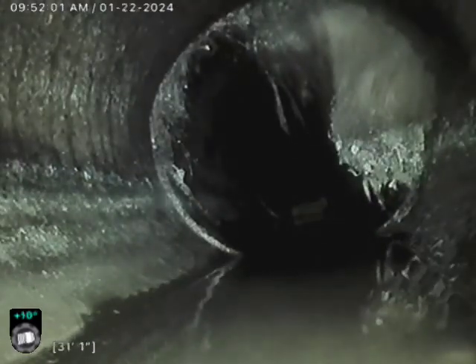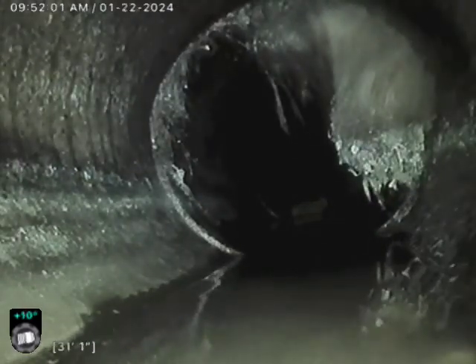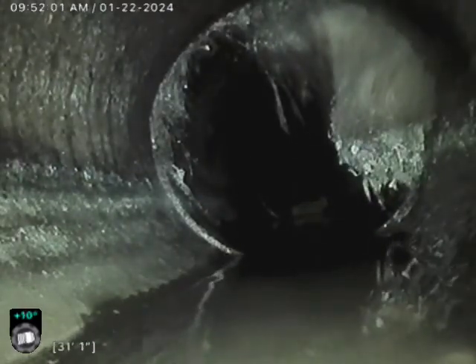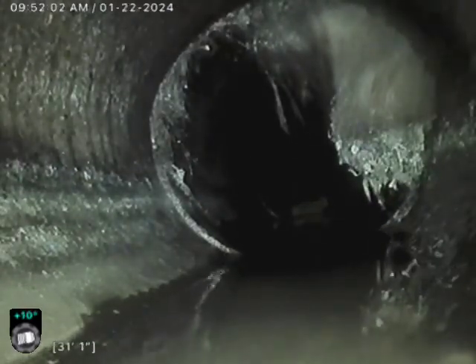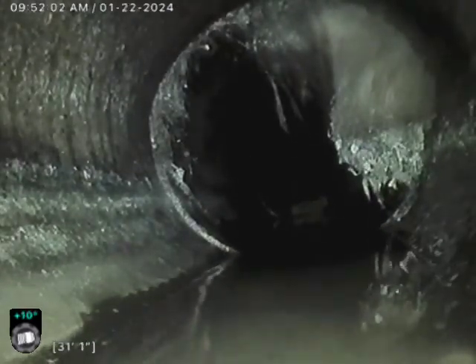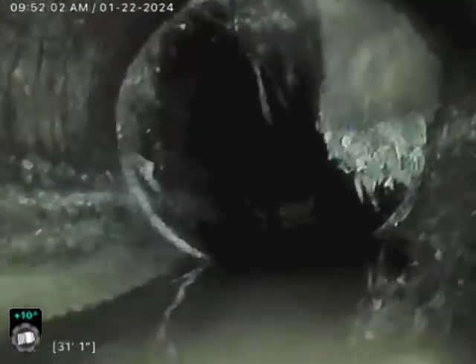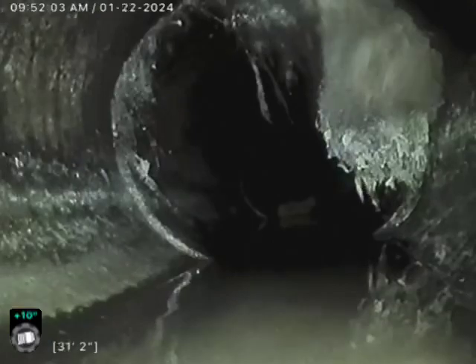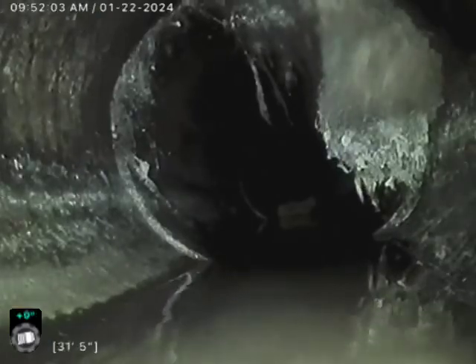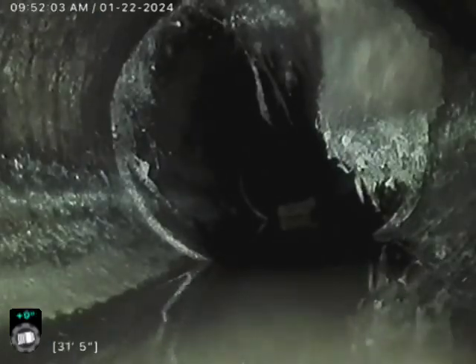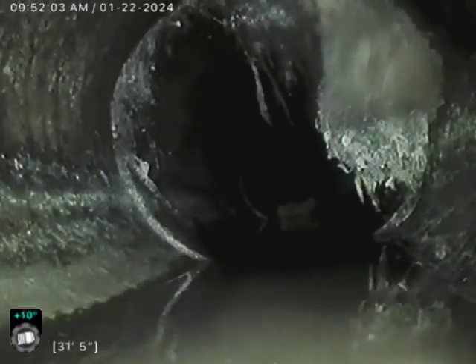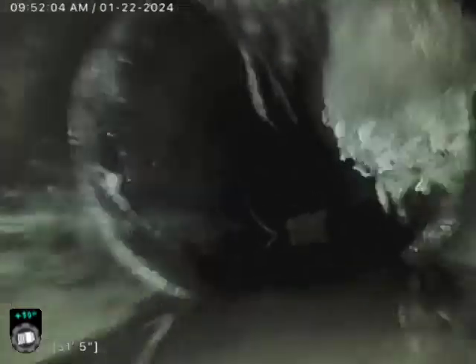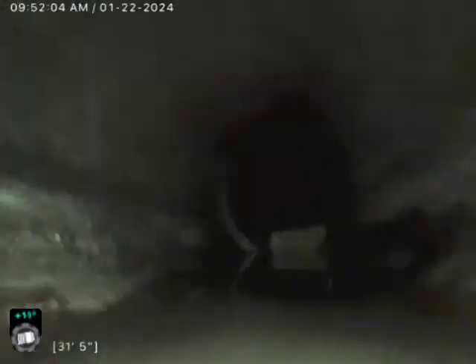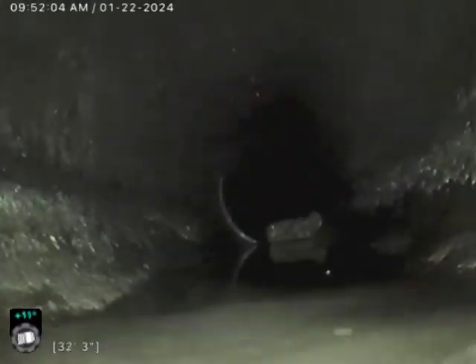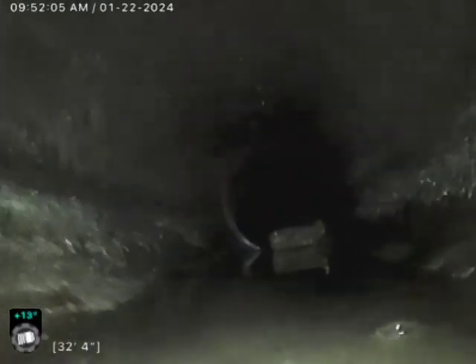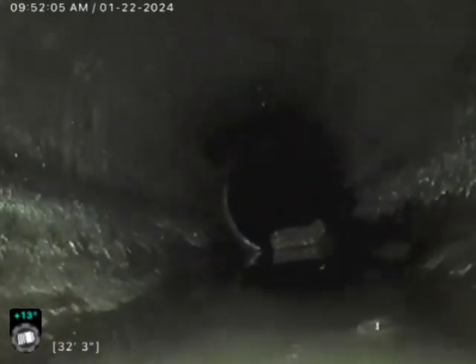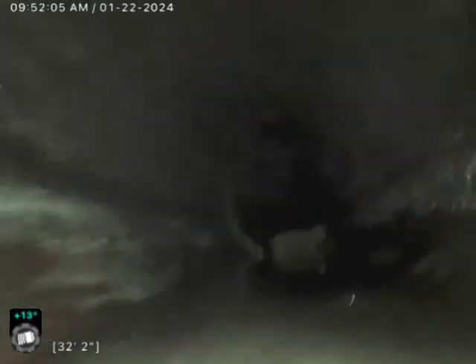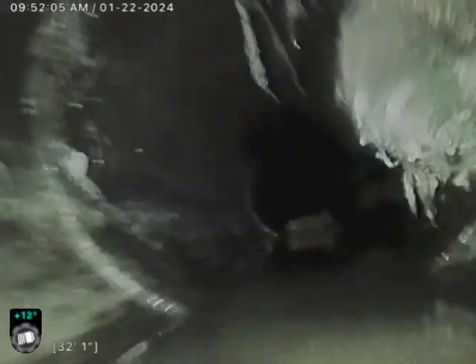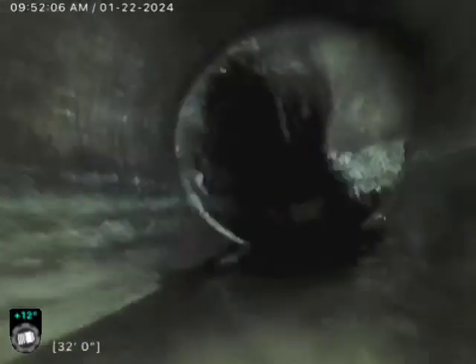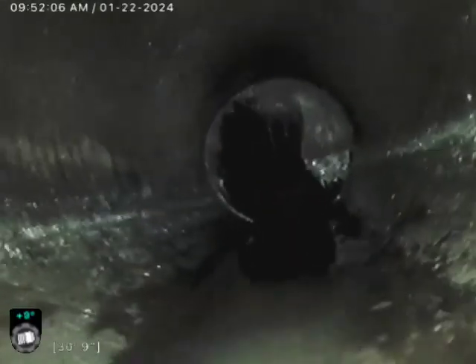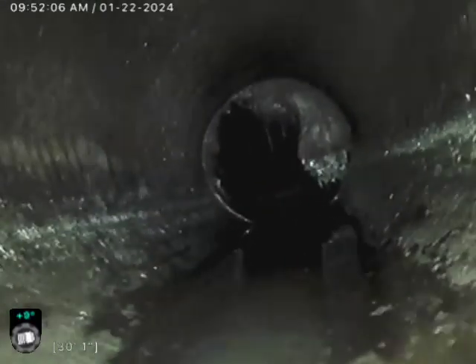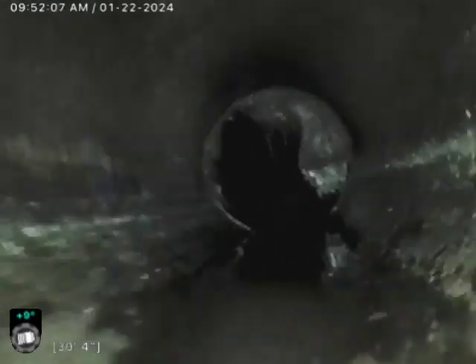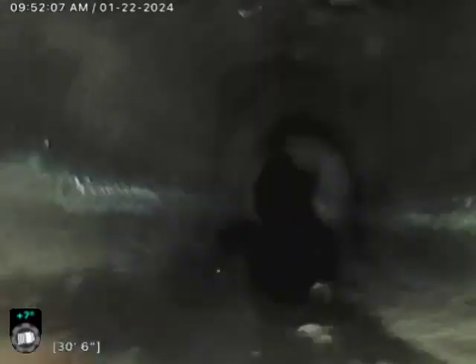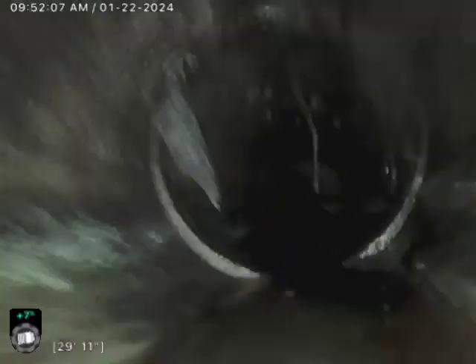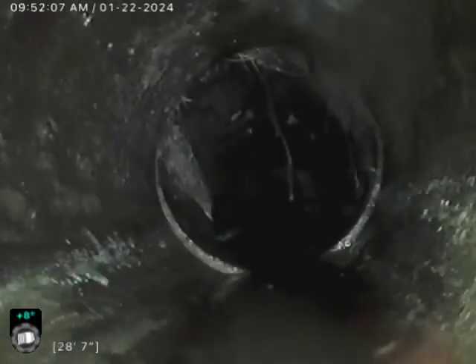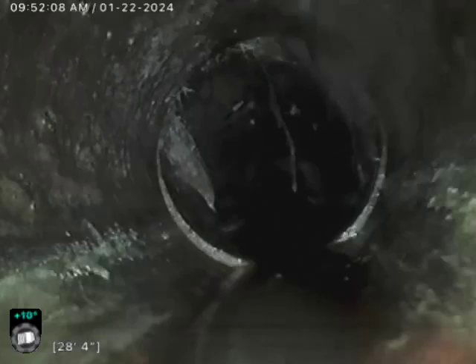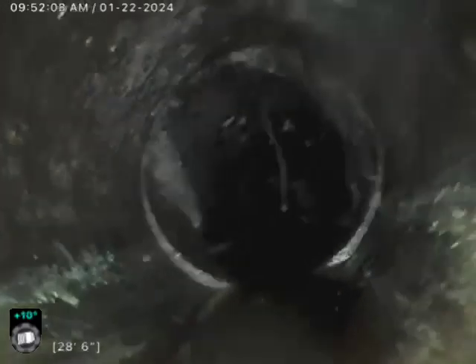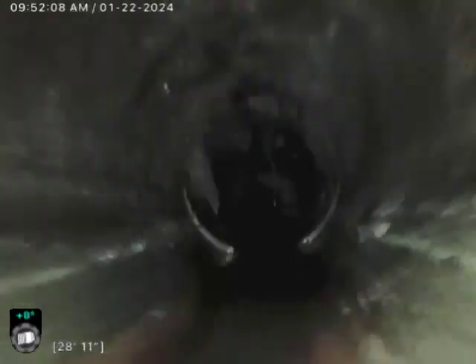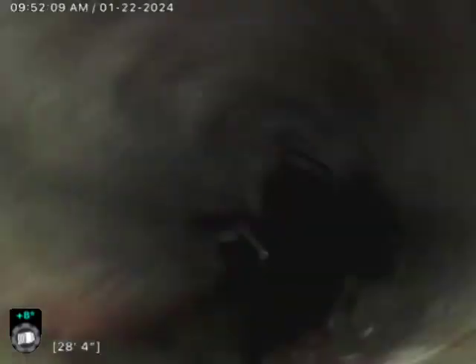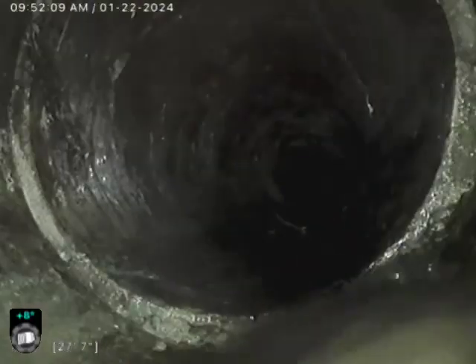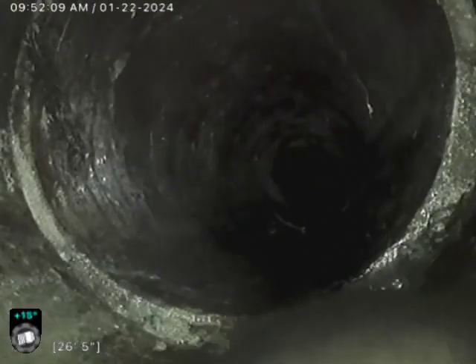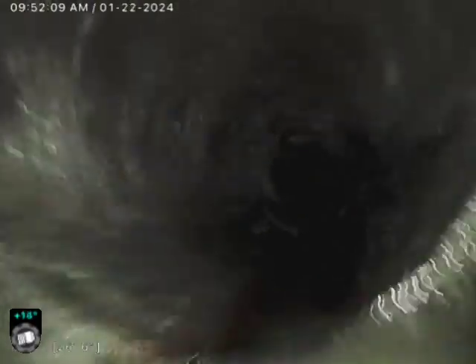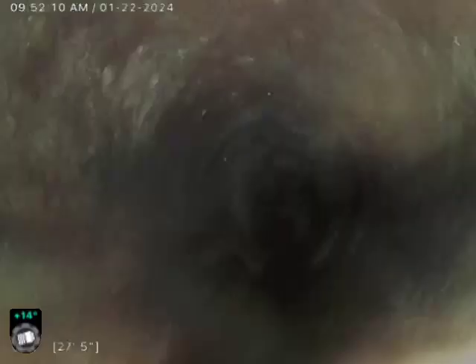We've got a root intrusion here at about 32 feet out from us. I do believe we head out towards the alley here.